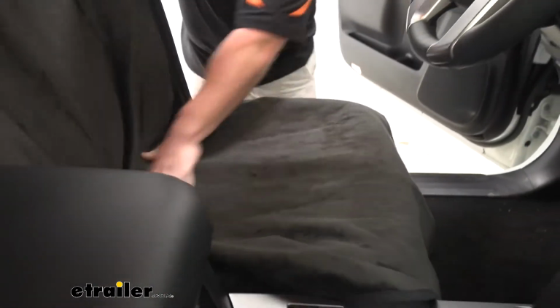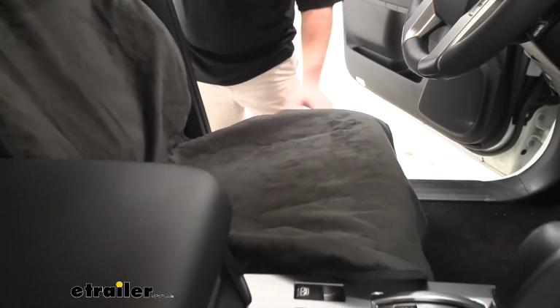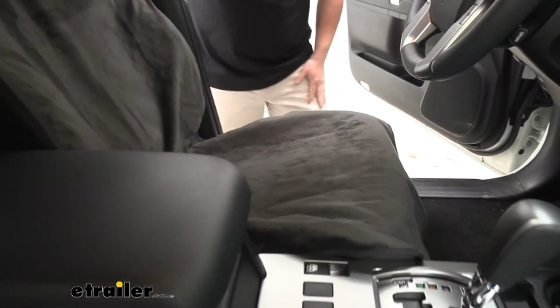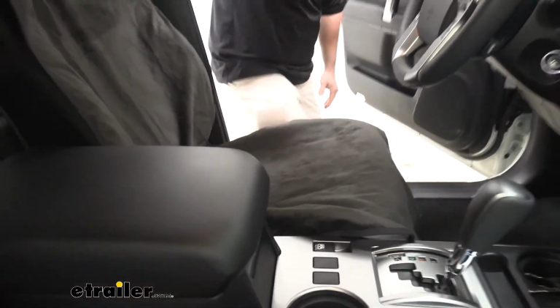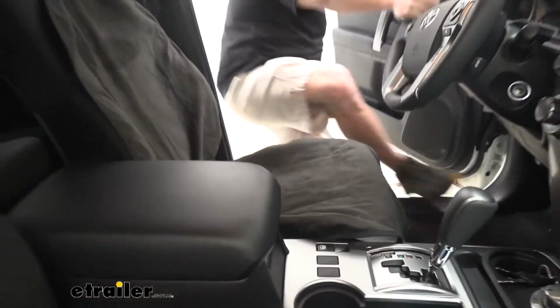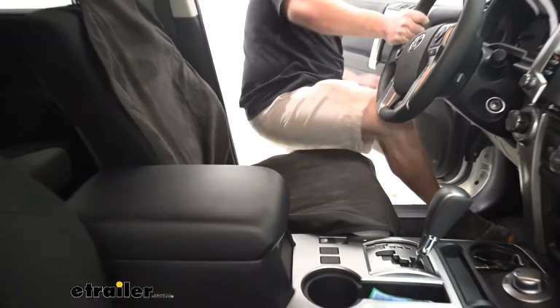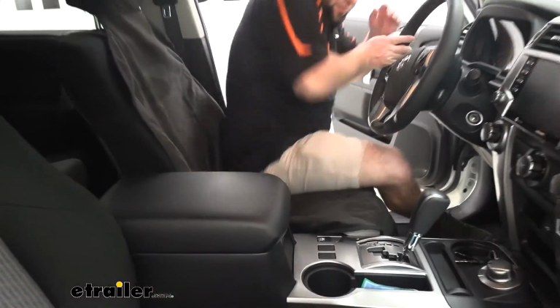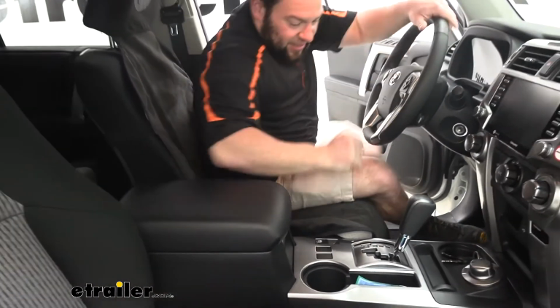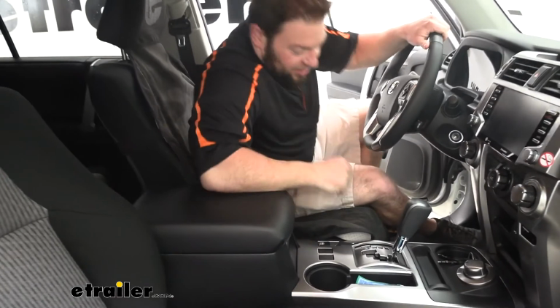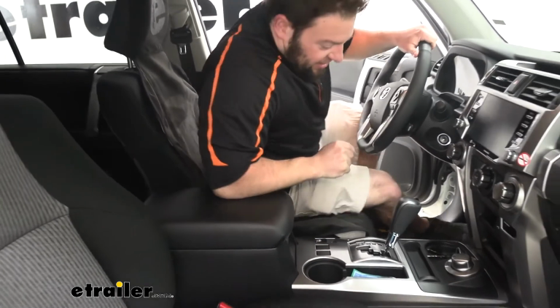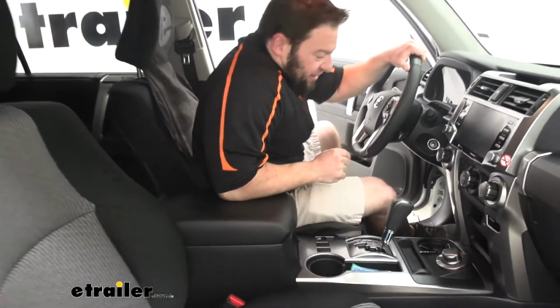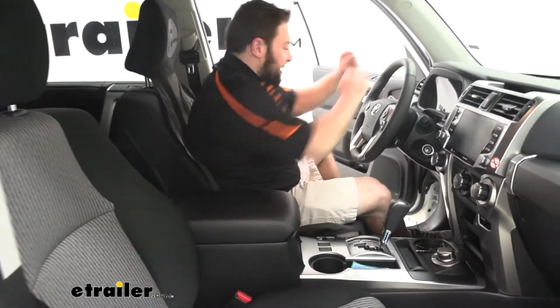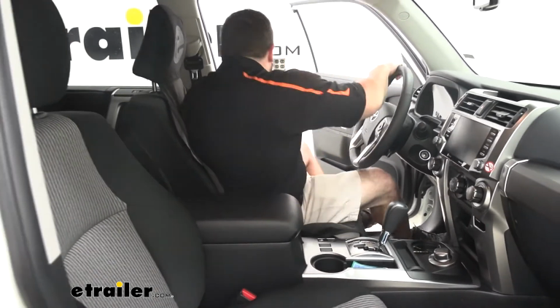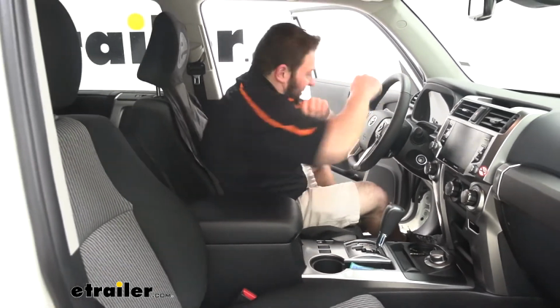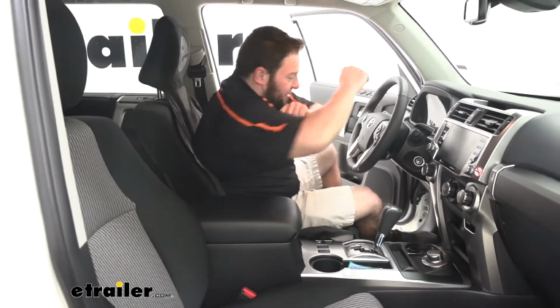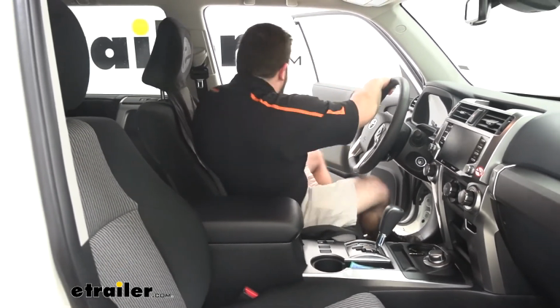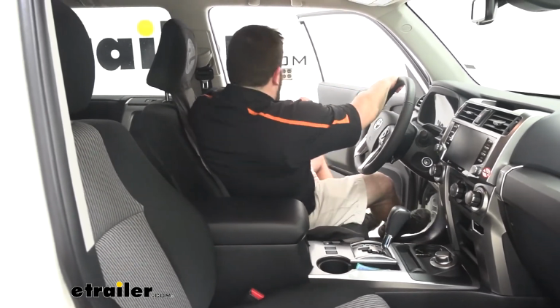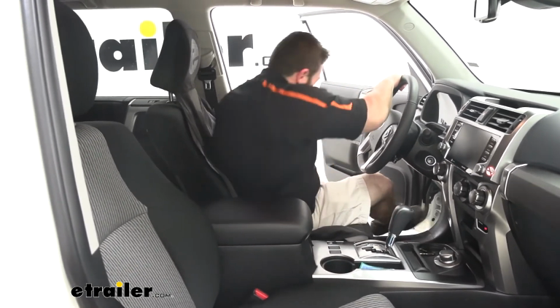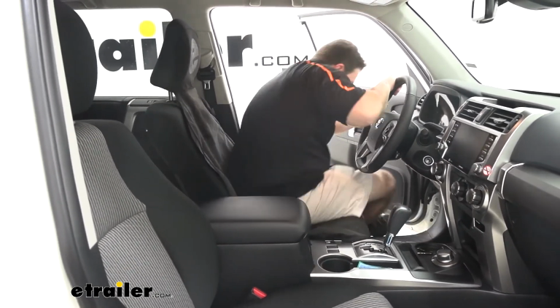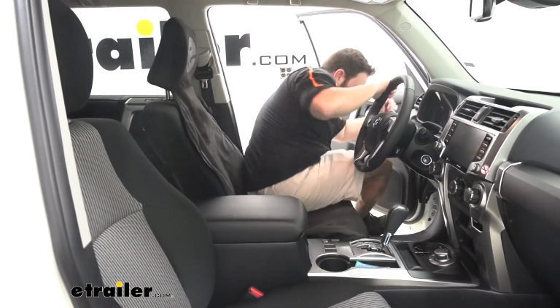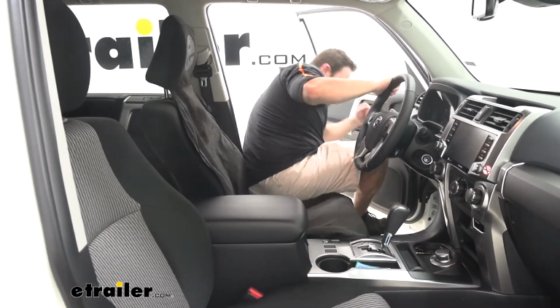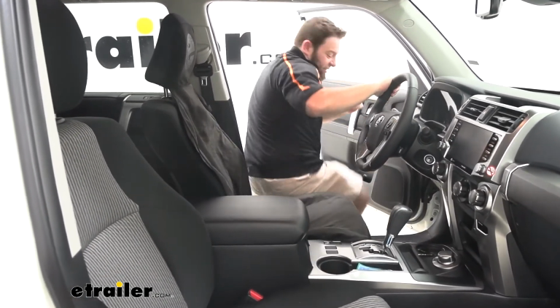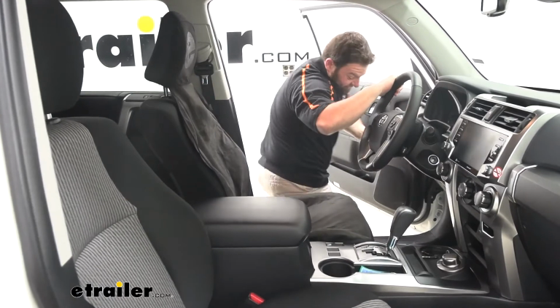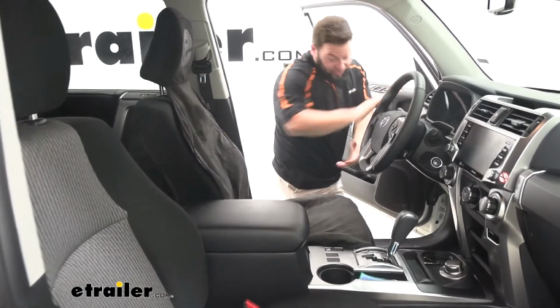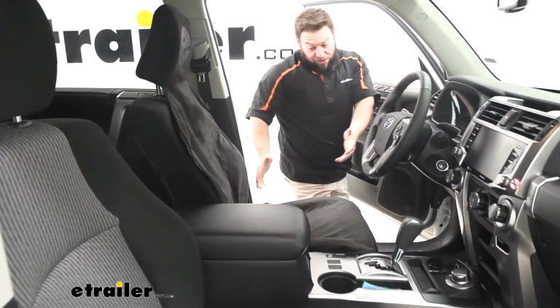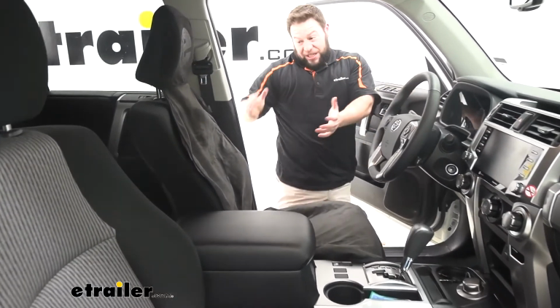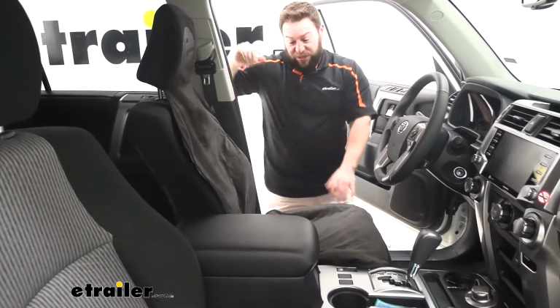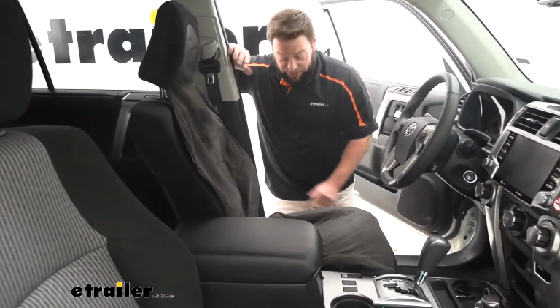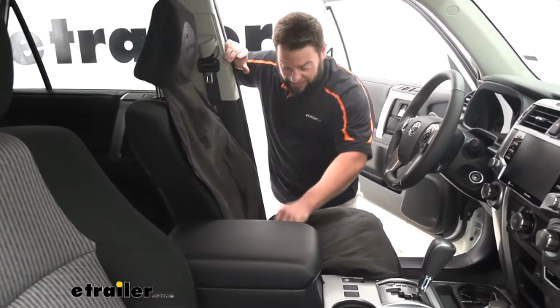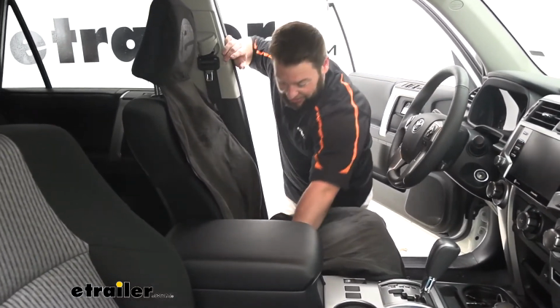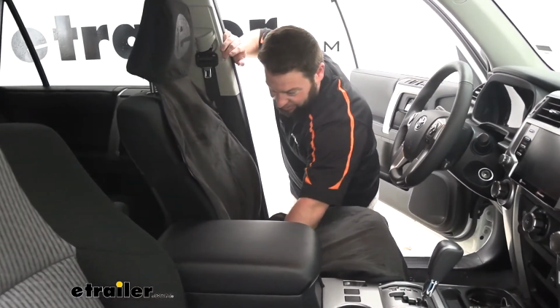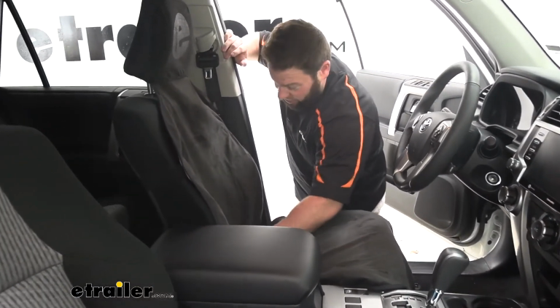I'm going to hop in there and show you. Just me sitting in here and I'll try and move around, try and get it to come out with me. It doesn't — it doesn't go anywhere. It stays put. I really like it for that.